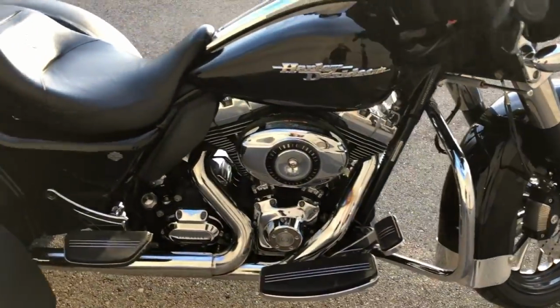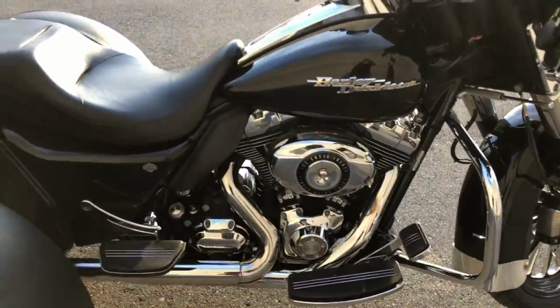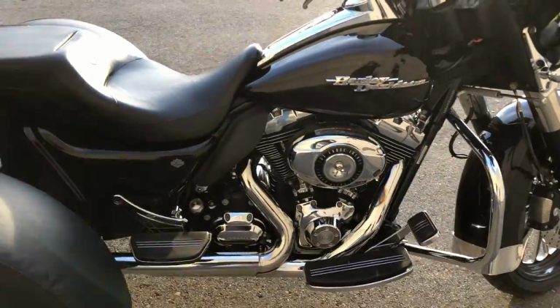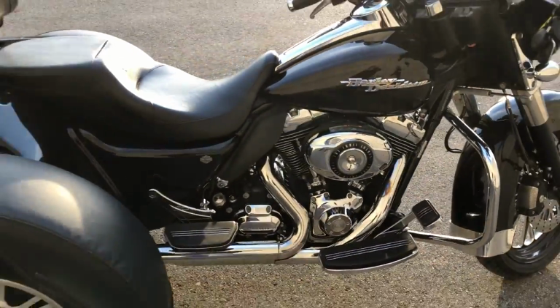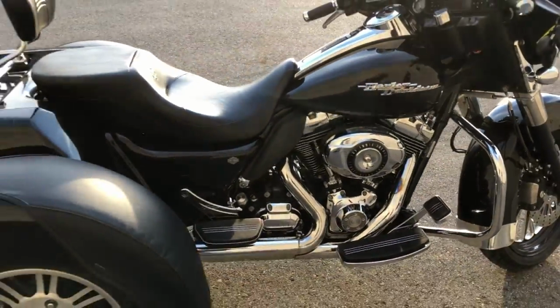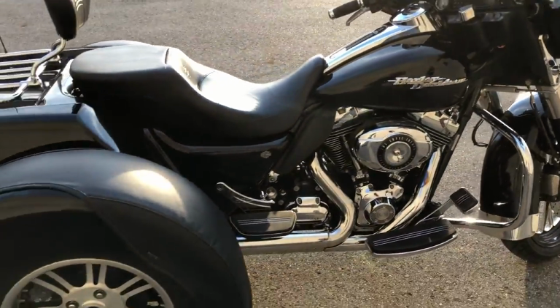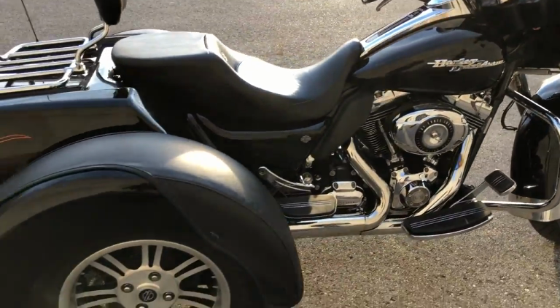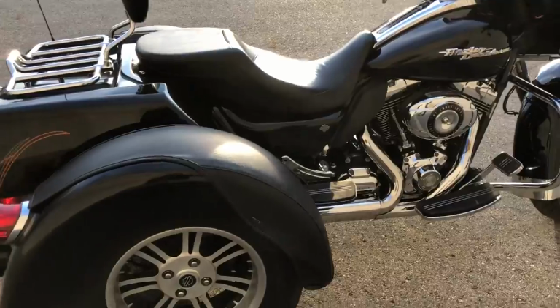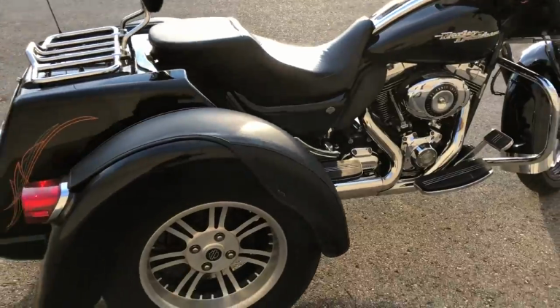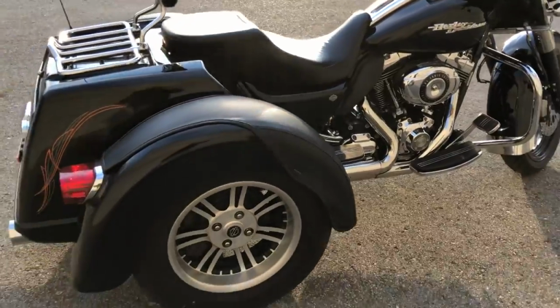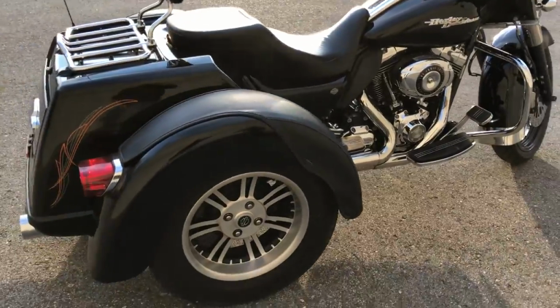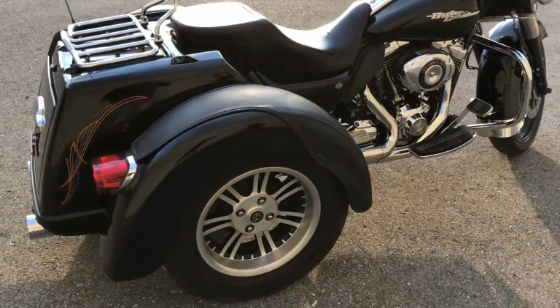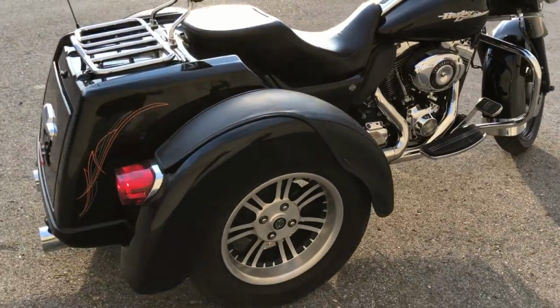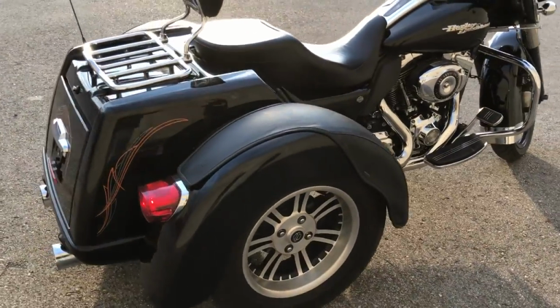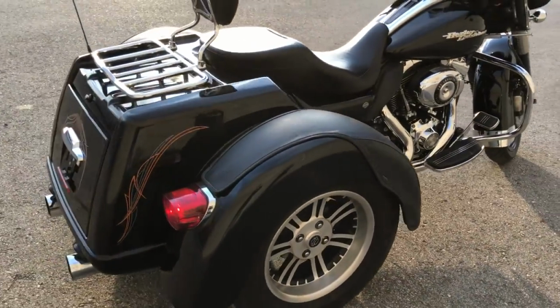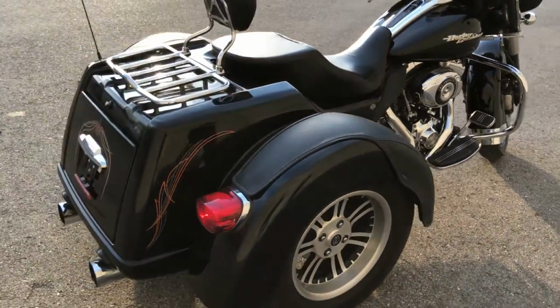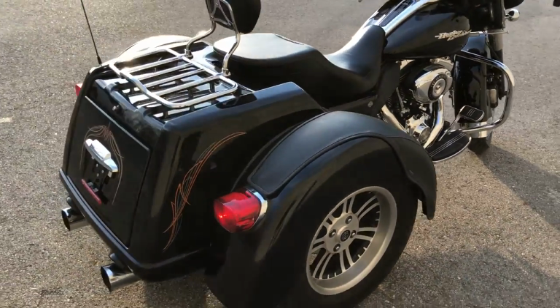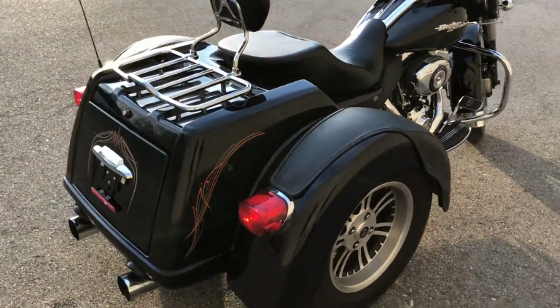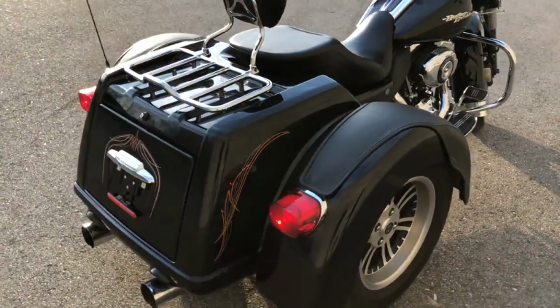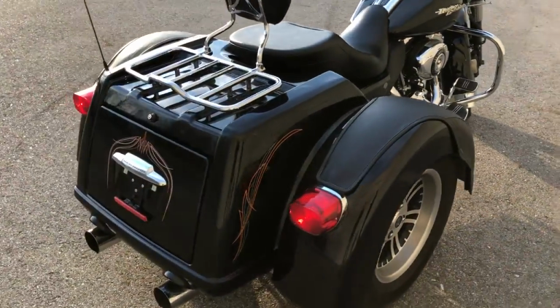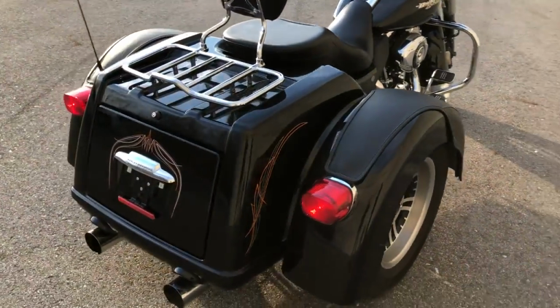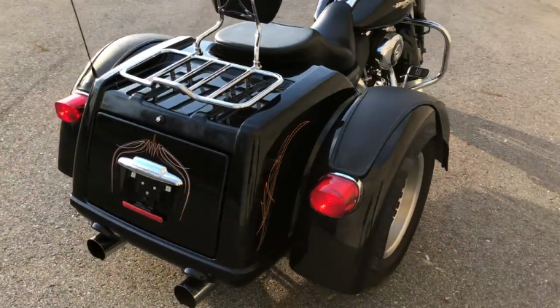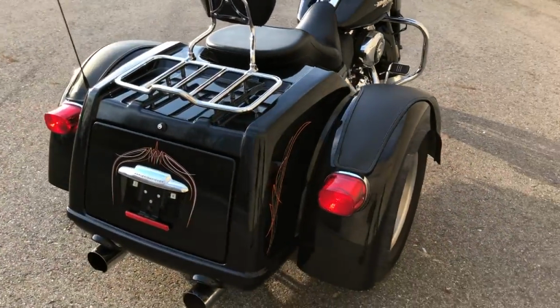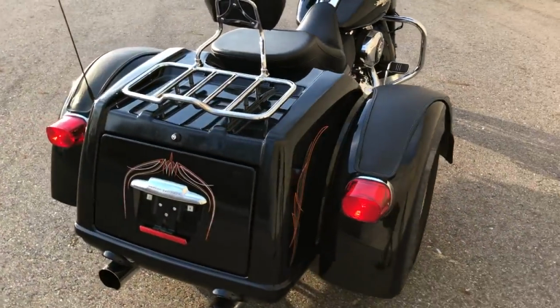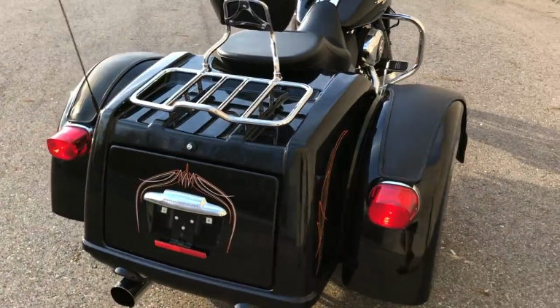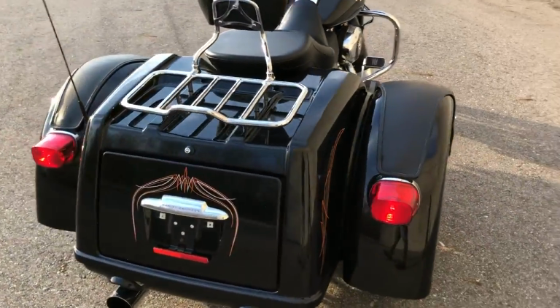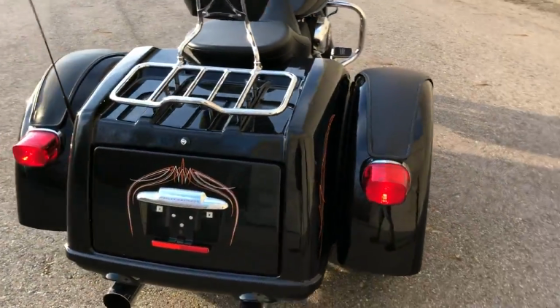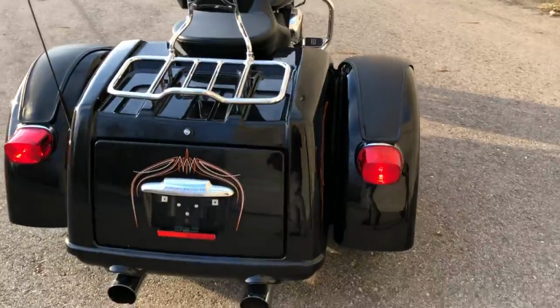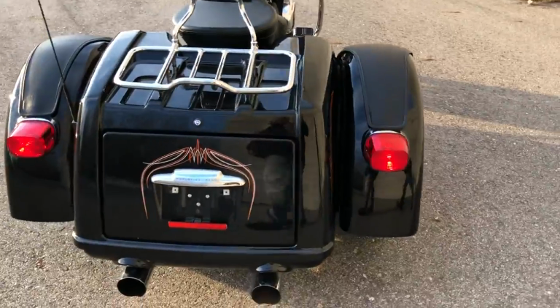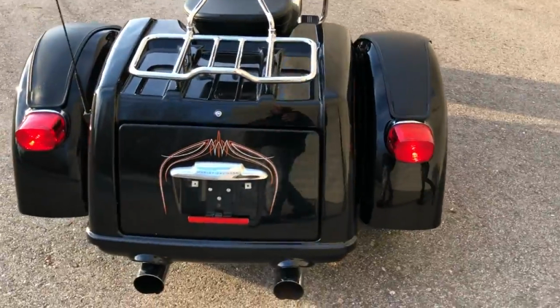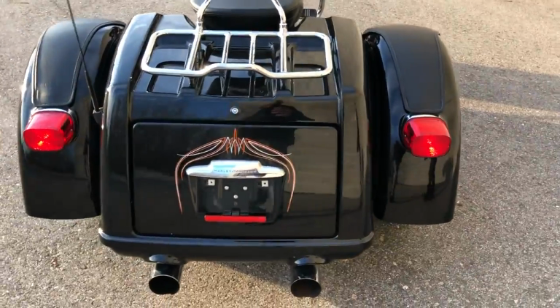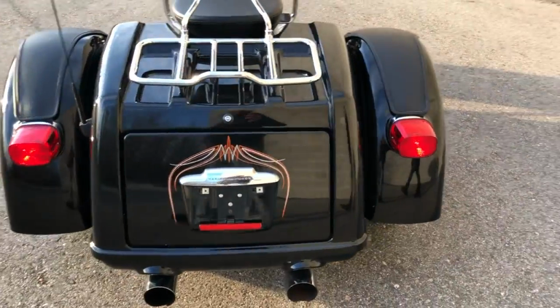runs strong, everything works, needs nothing, and sounds great, obviously. Turn heads everywhere you go.